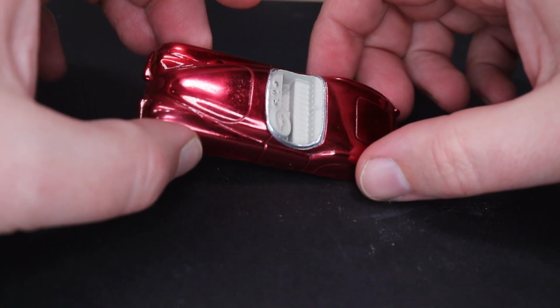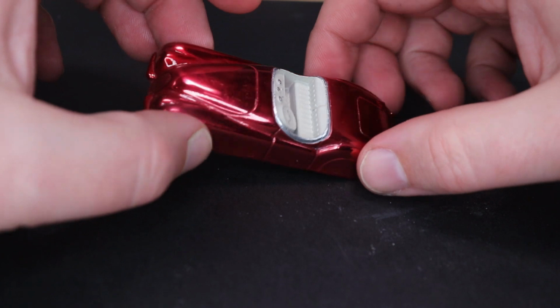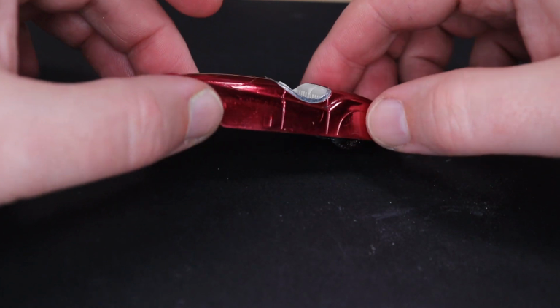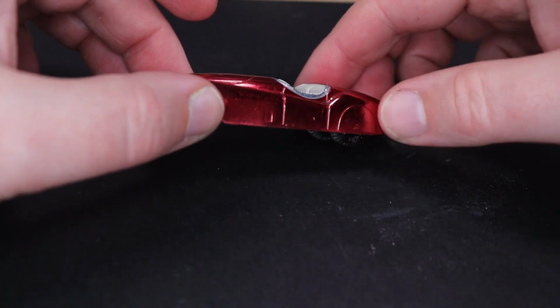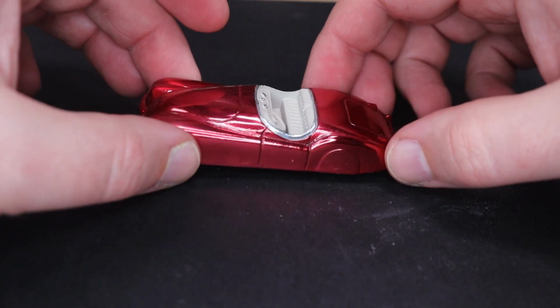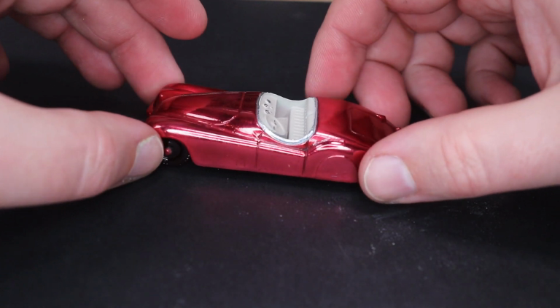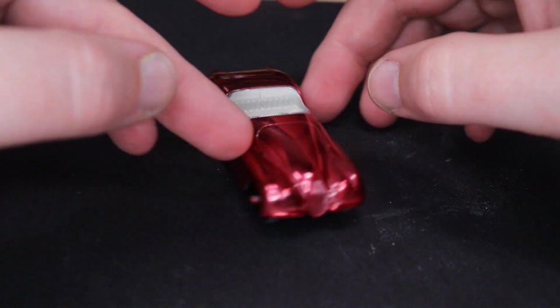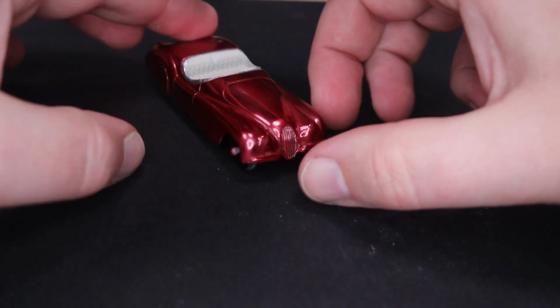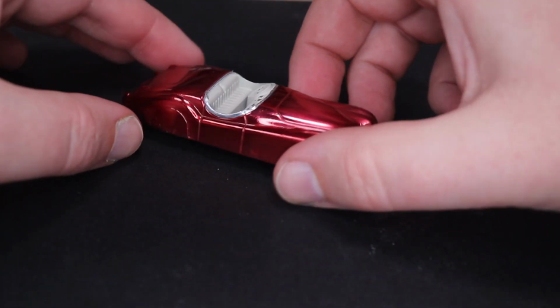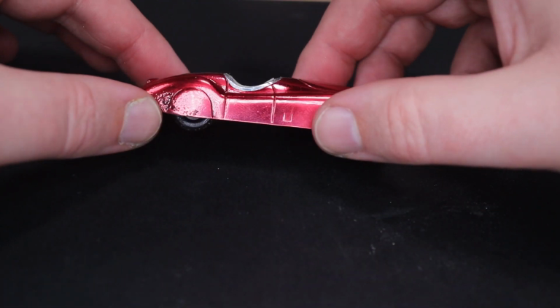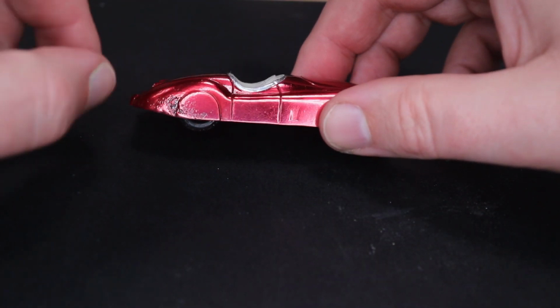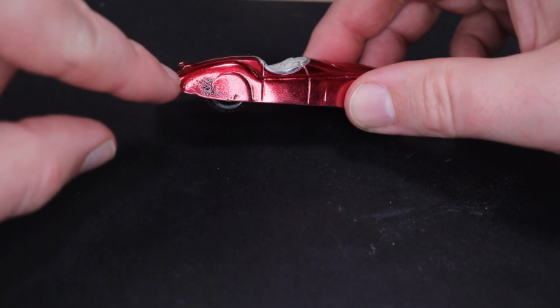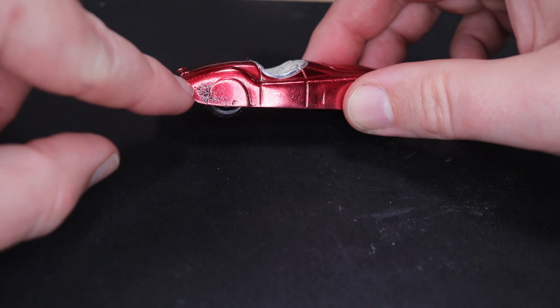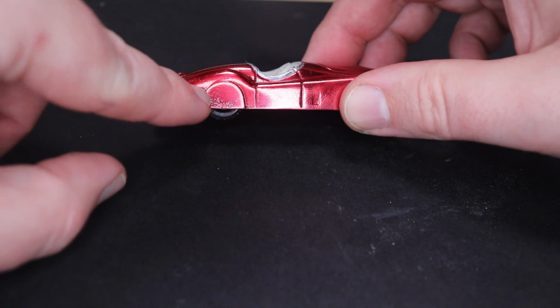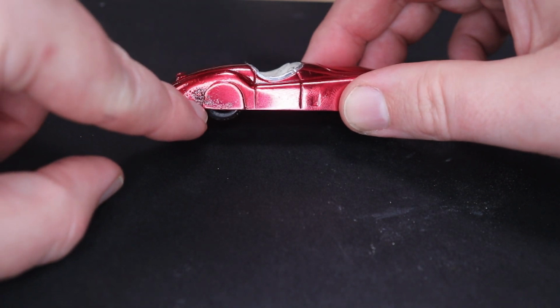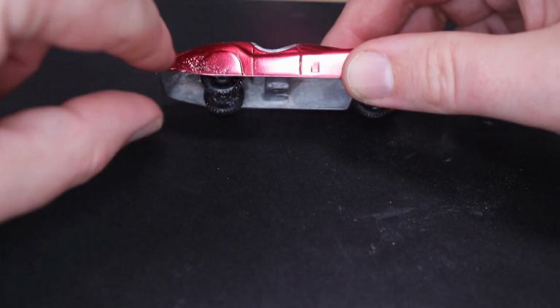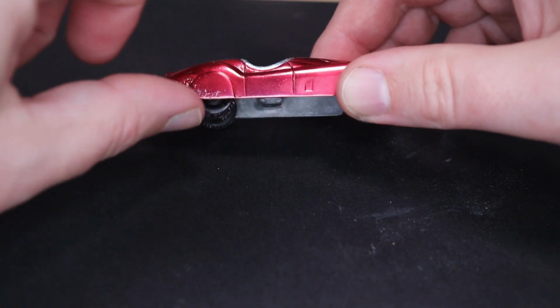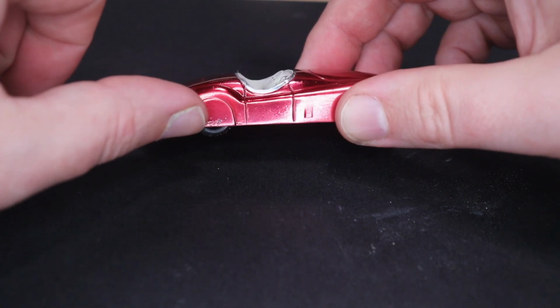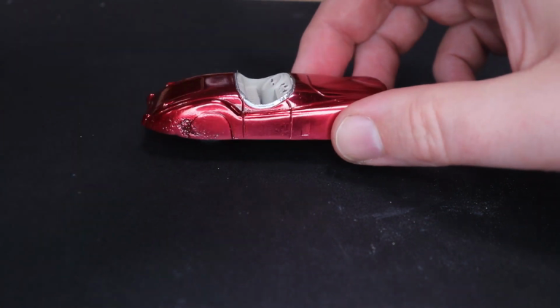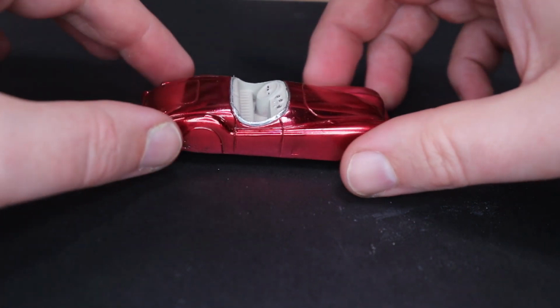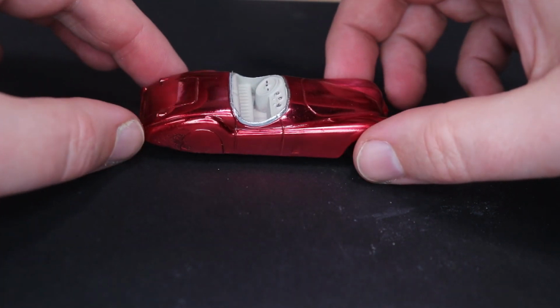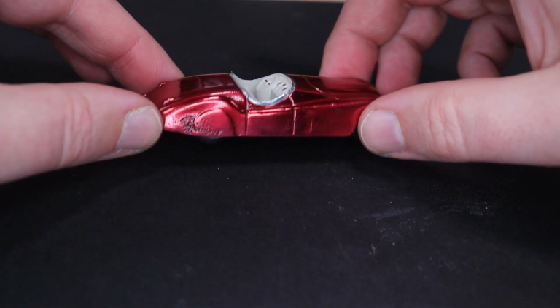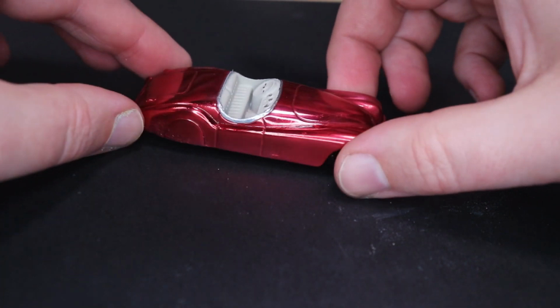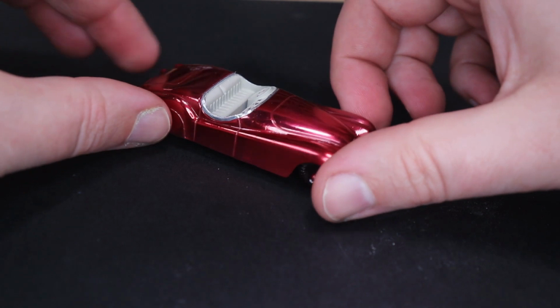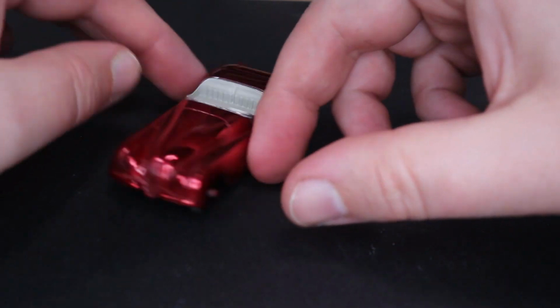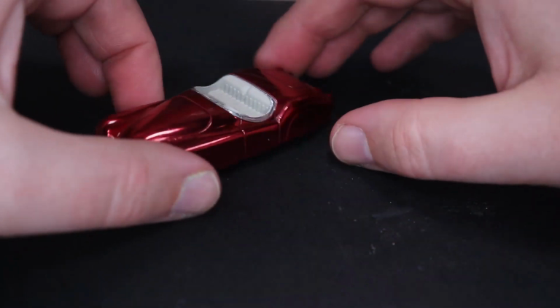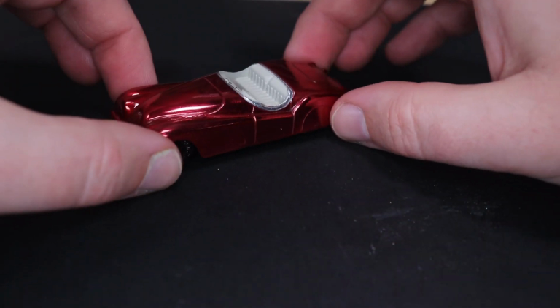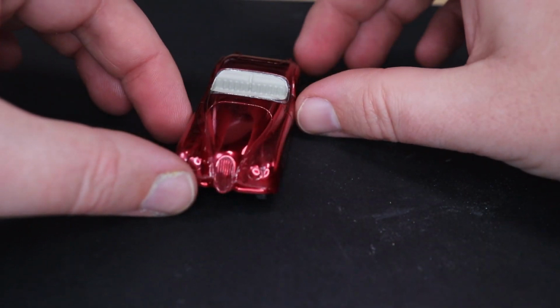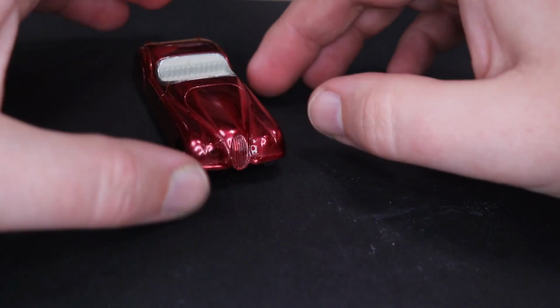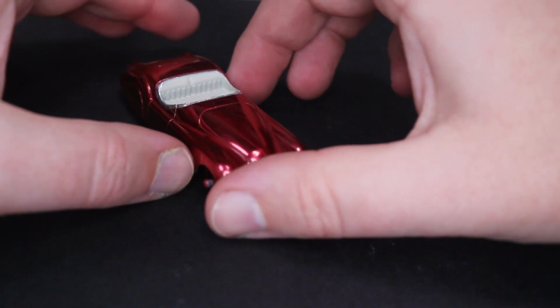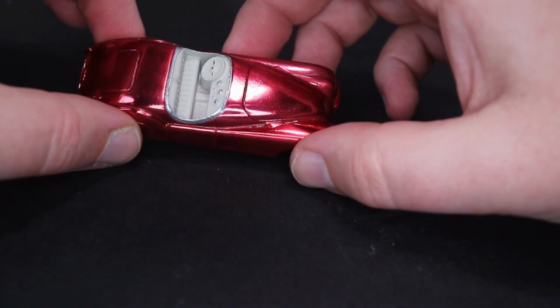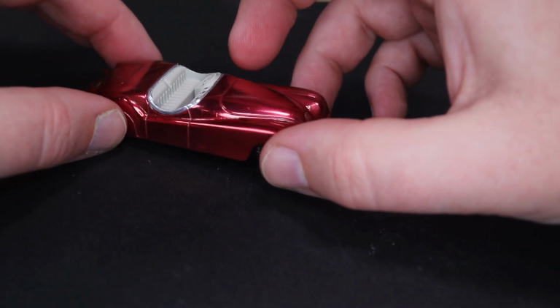Of course any problems like that deep pitting in the back — that's just how it's going to be. I can't fill it in. Let's do a few more little details and call this finished.